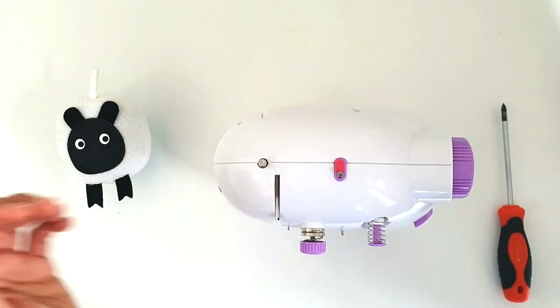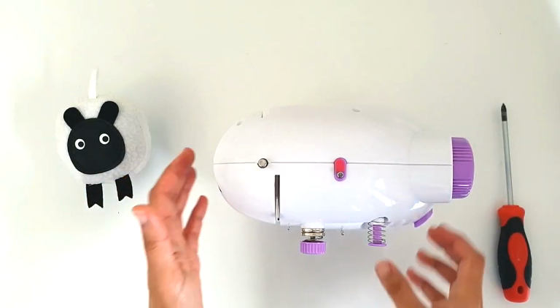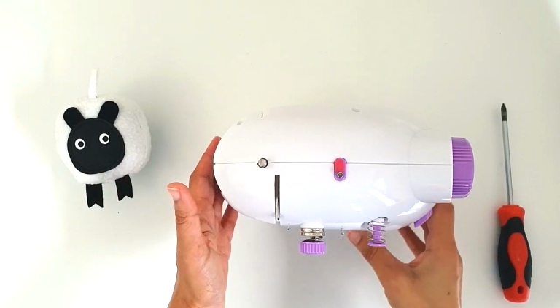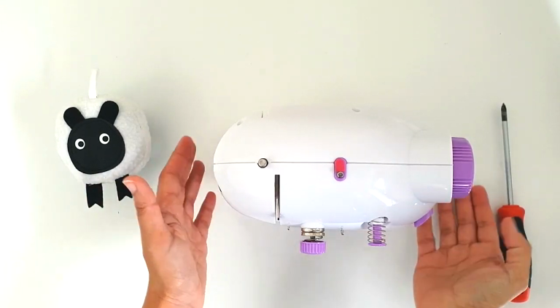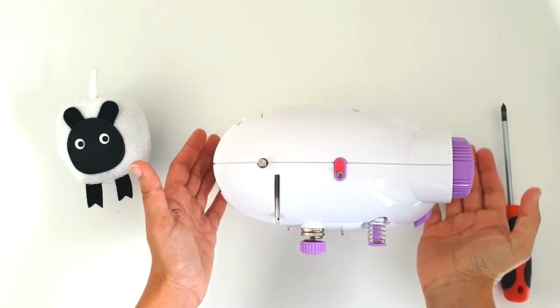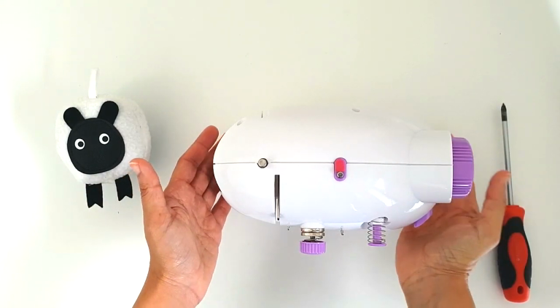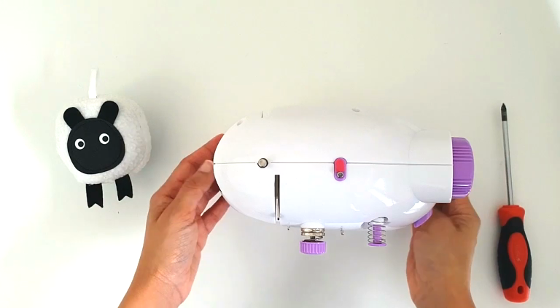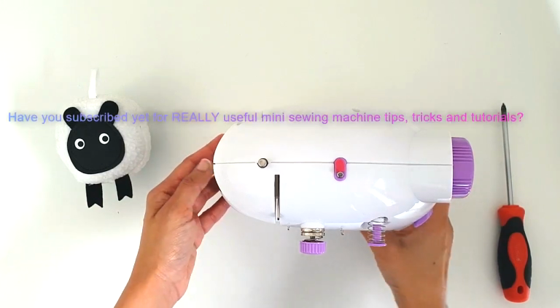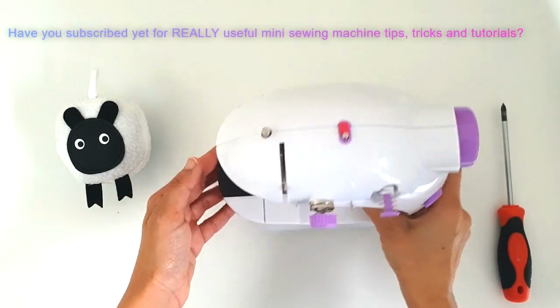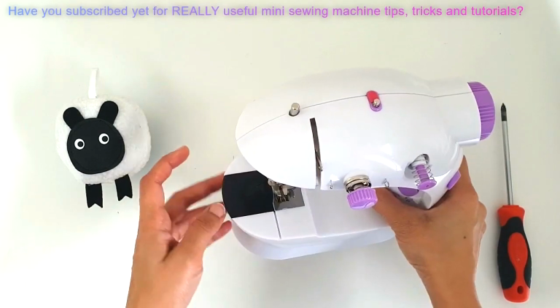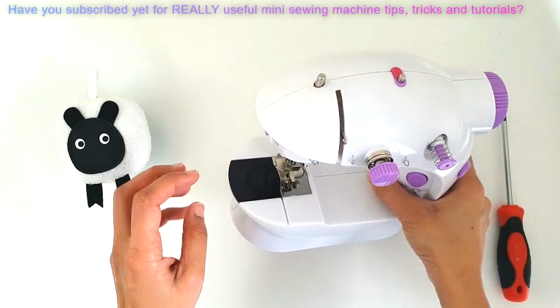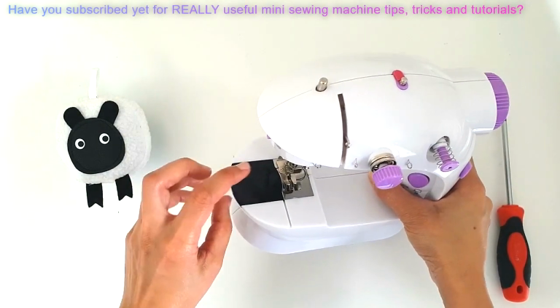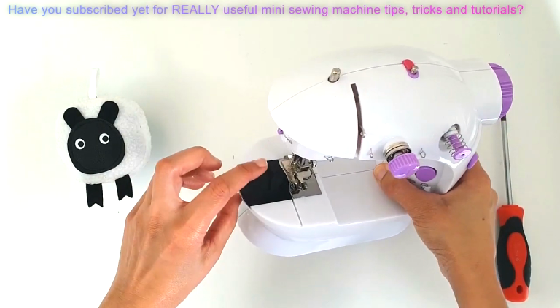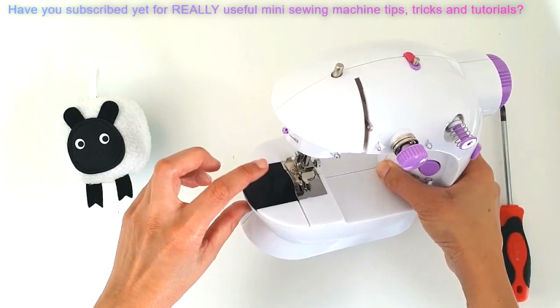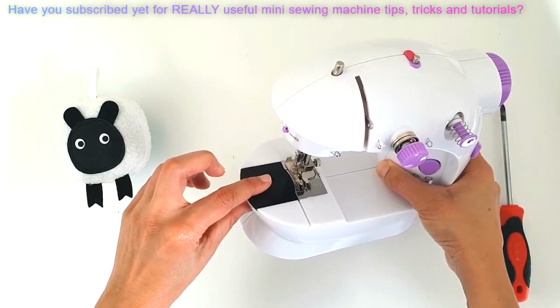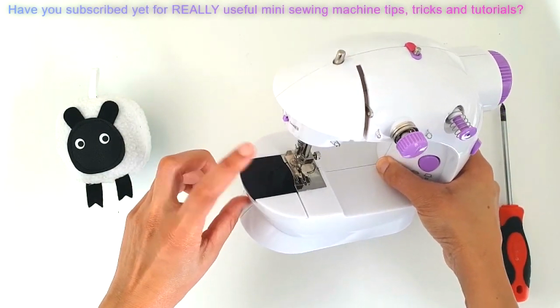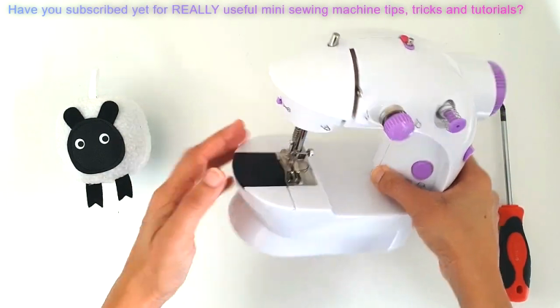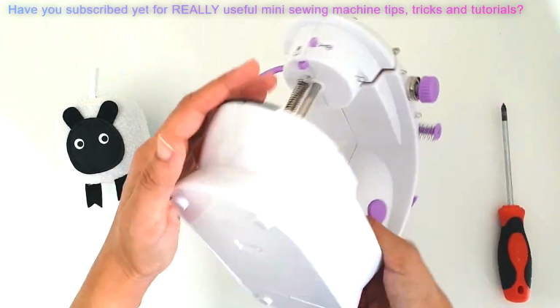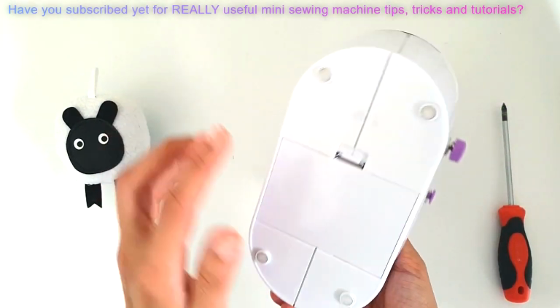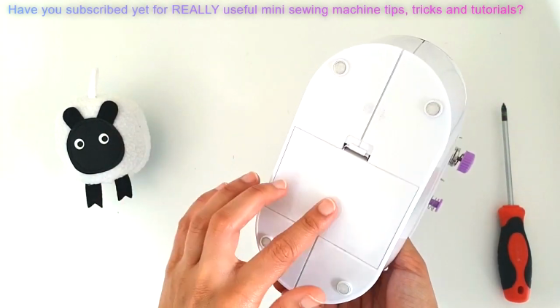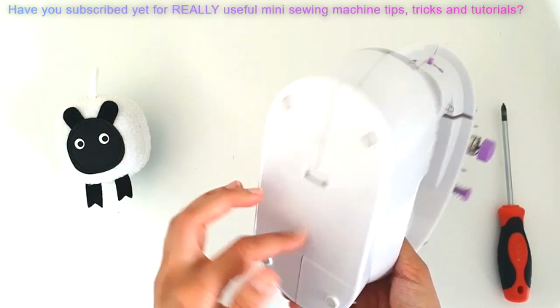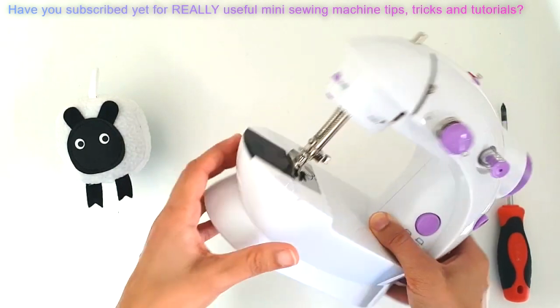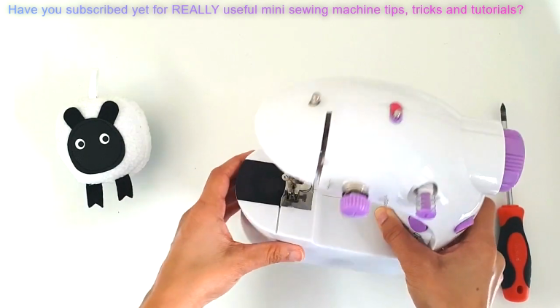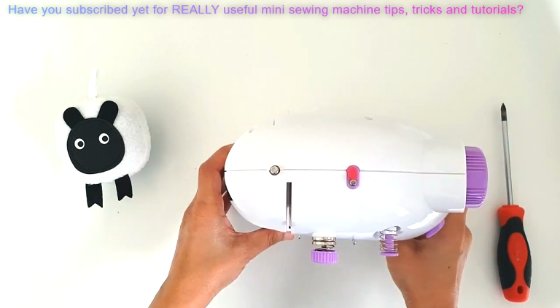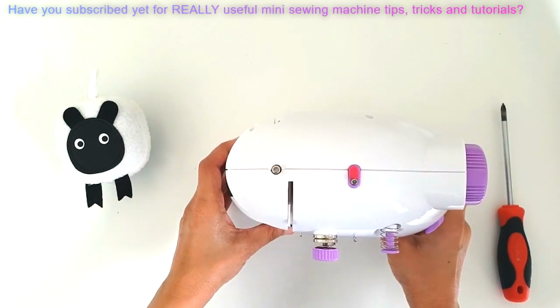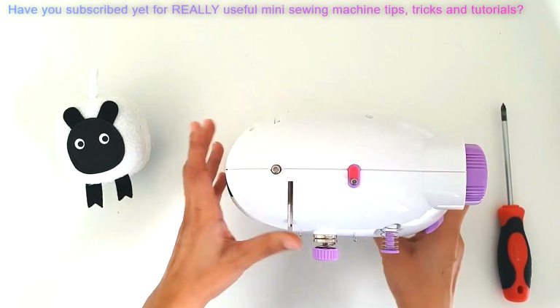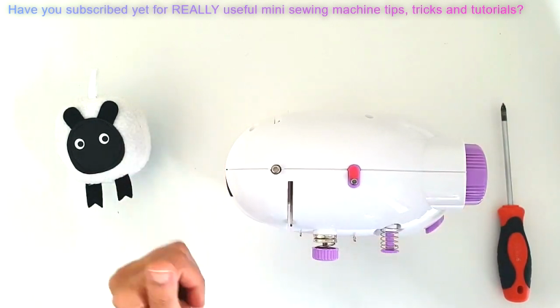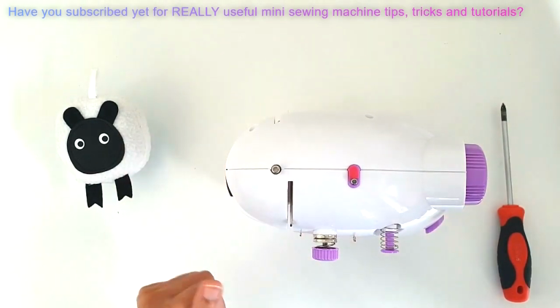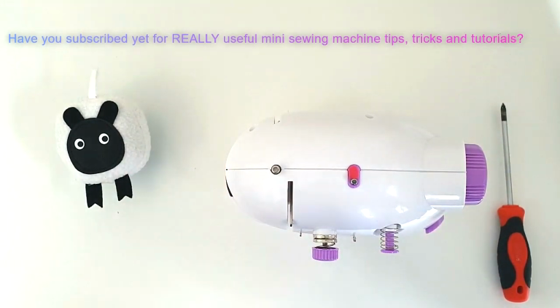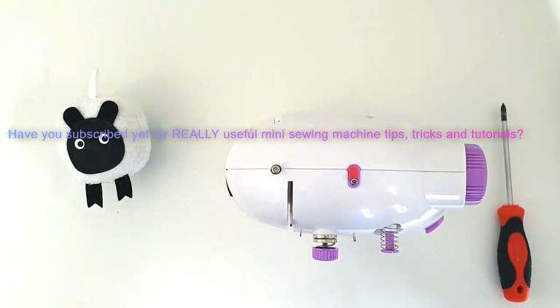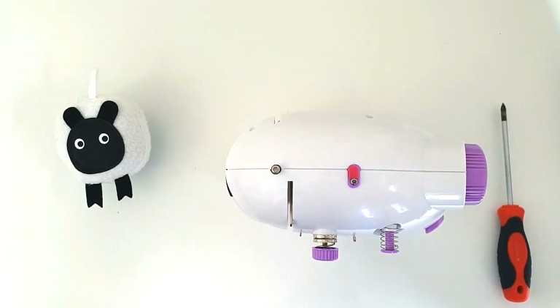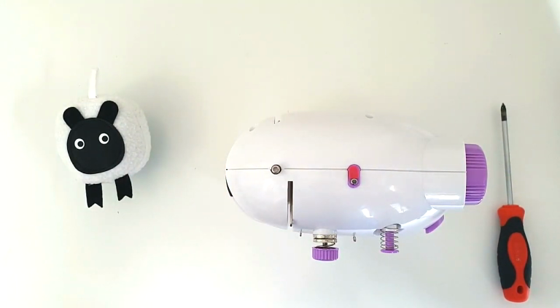I'm going to begin by preparing the machine for opening up. So the usual thing is I'll remove the plate cover, the bobbin, the battery compartment, and then start opening the machine.